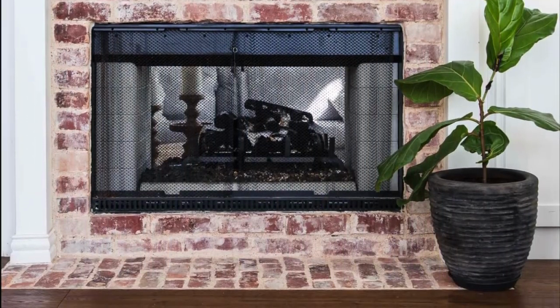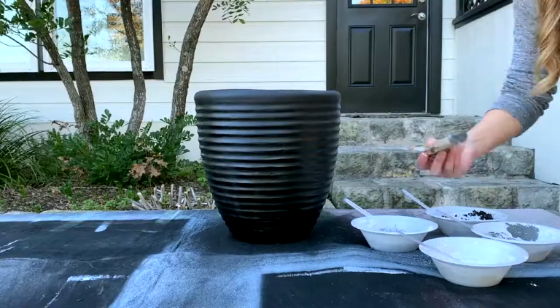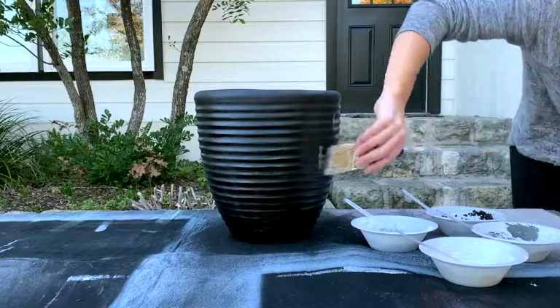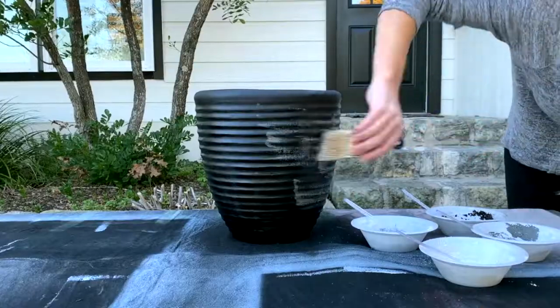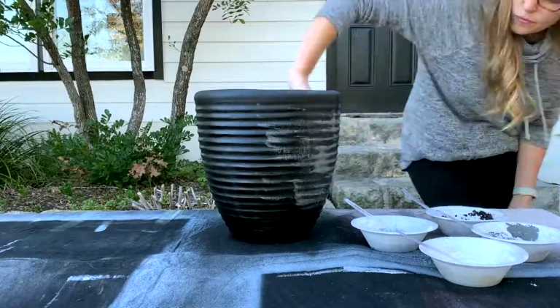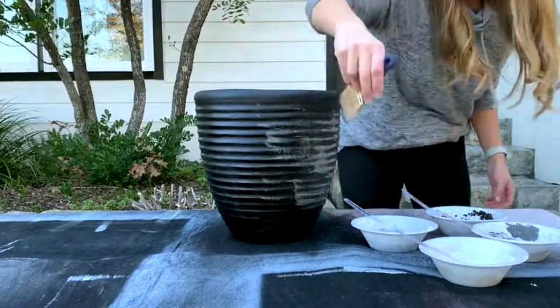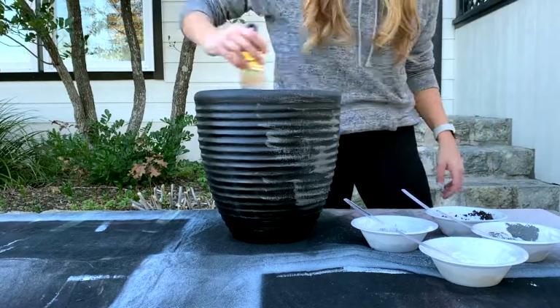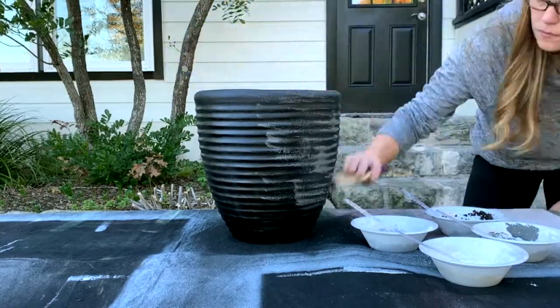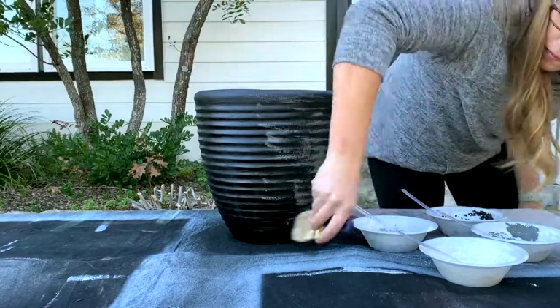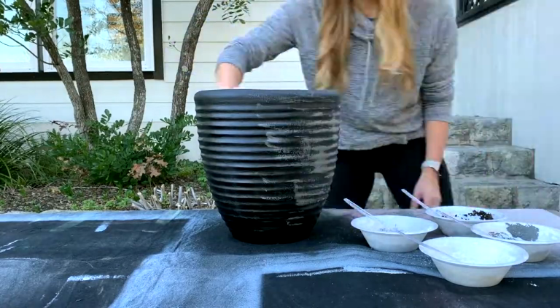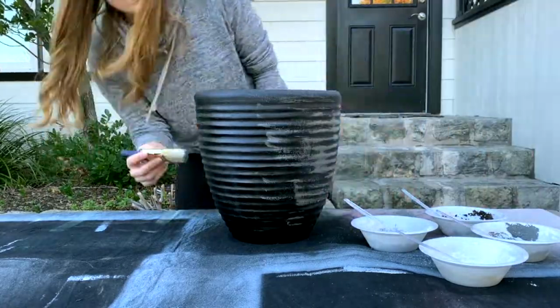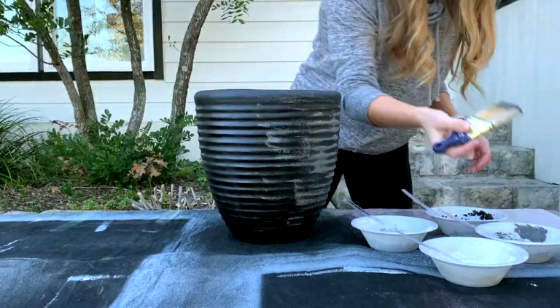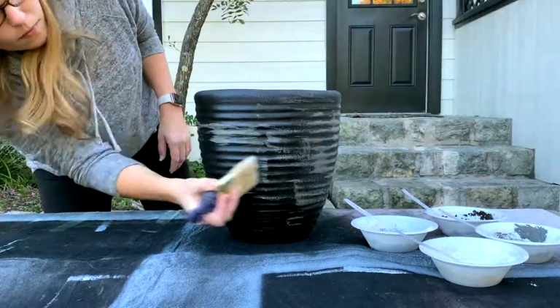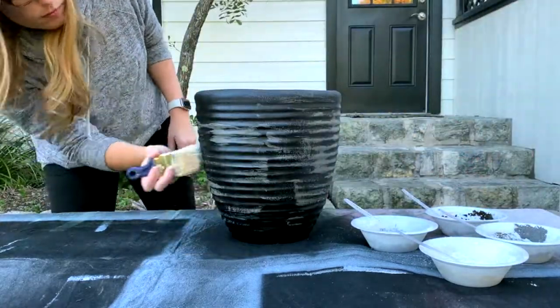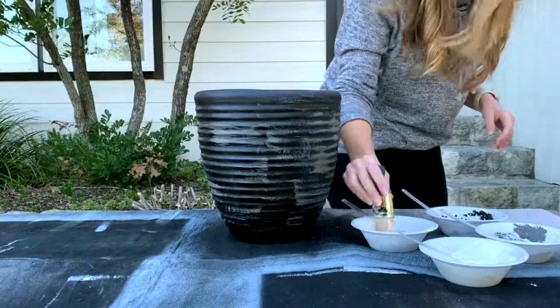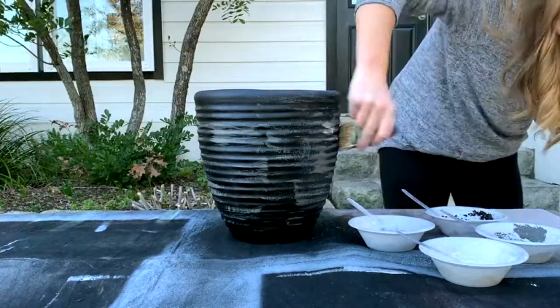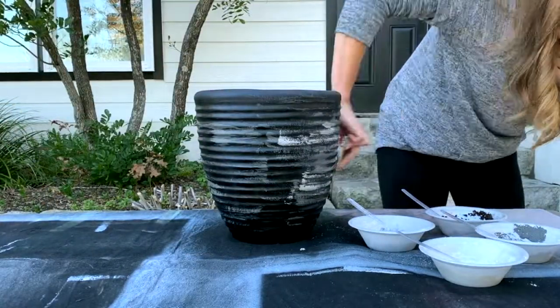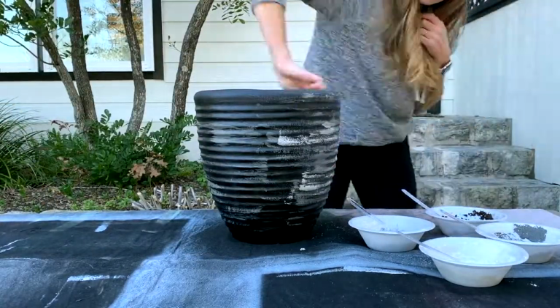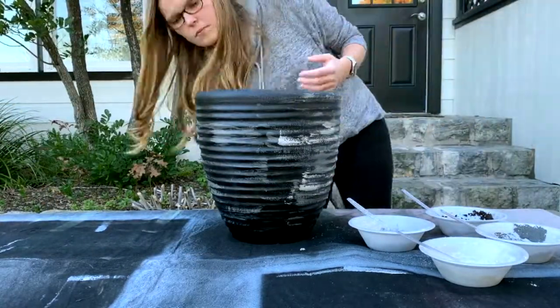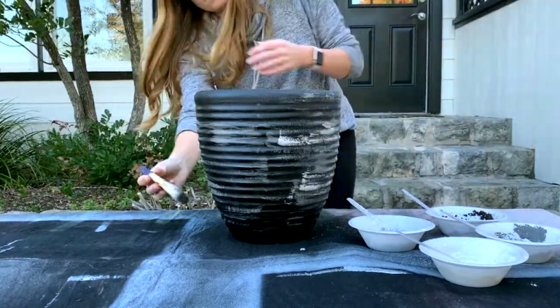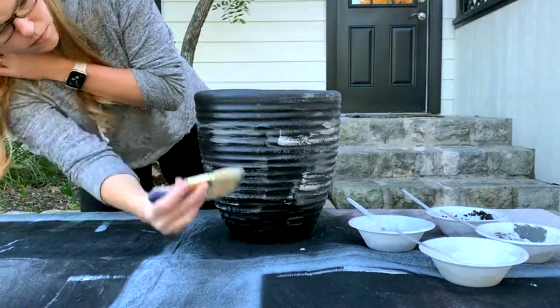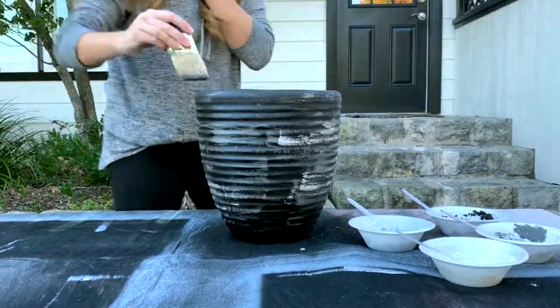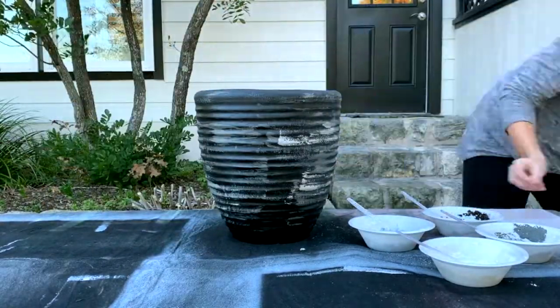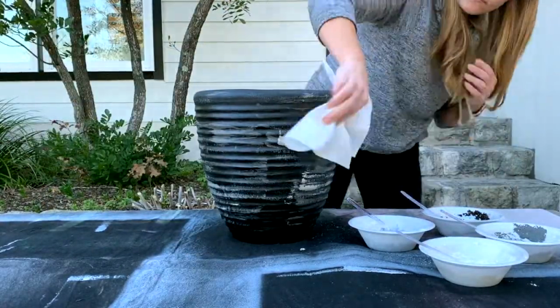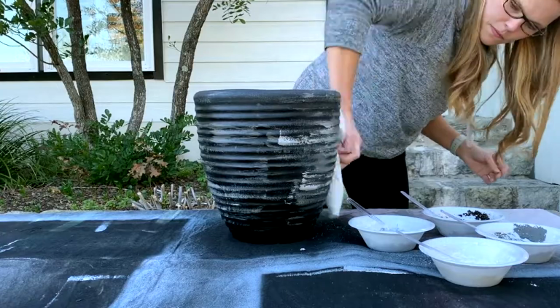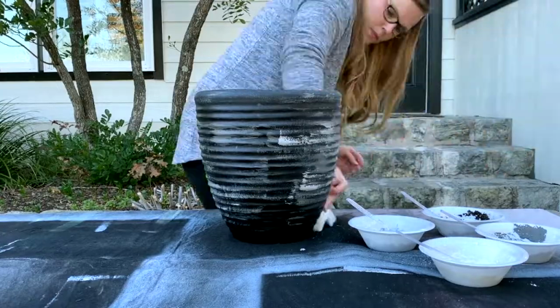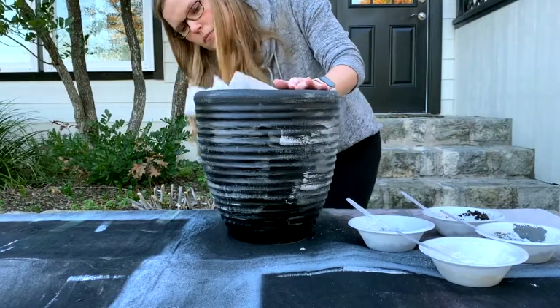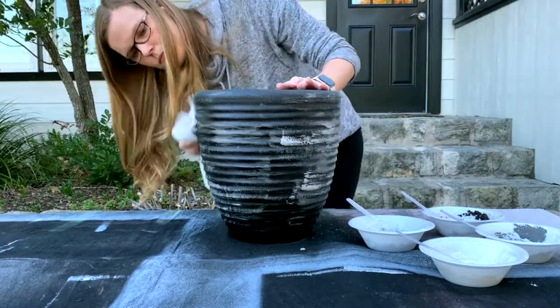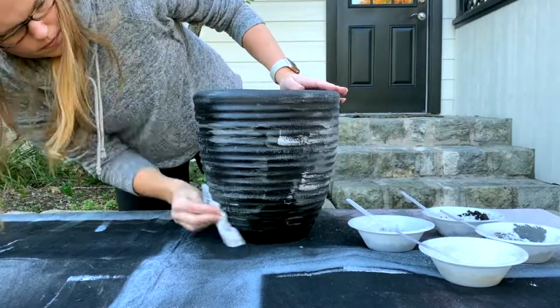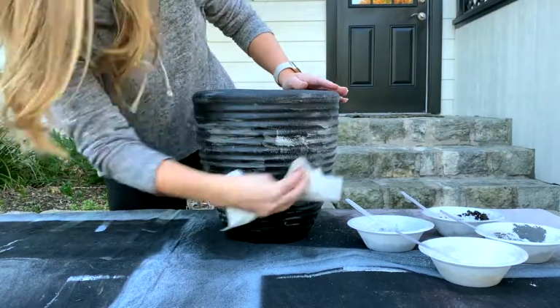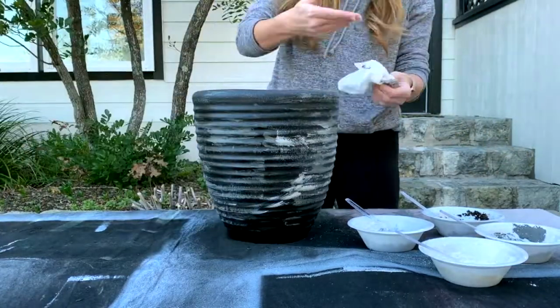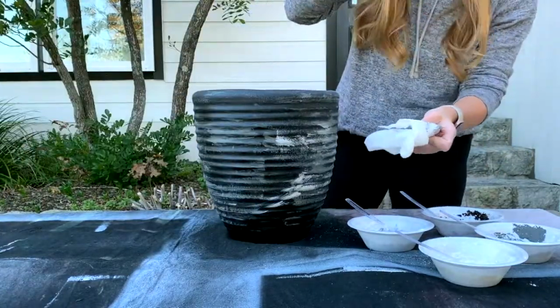When the spray paint is dry, dry brush the gray paint in random patterns over the black. If the brush strokes are too obvious, feel free to blot with a paper towel.